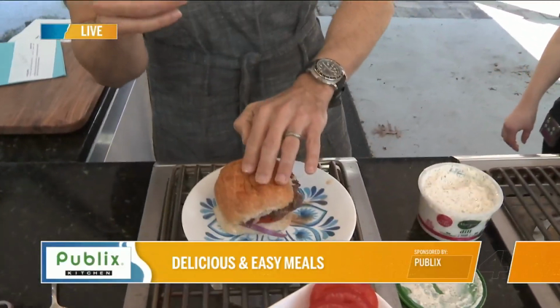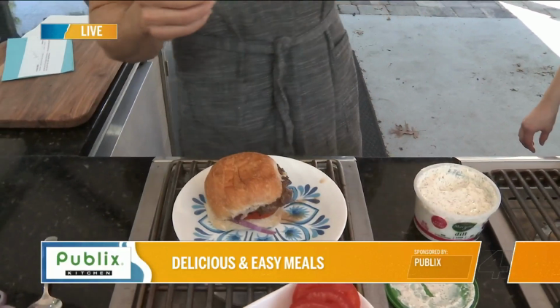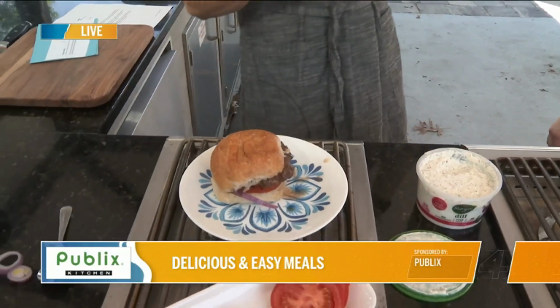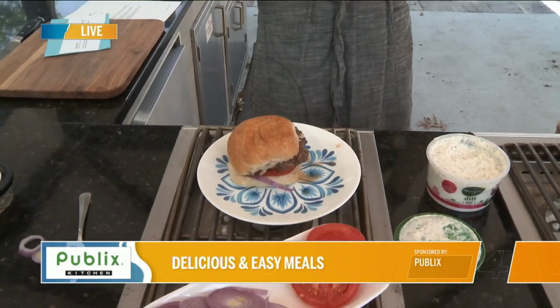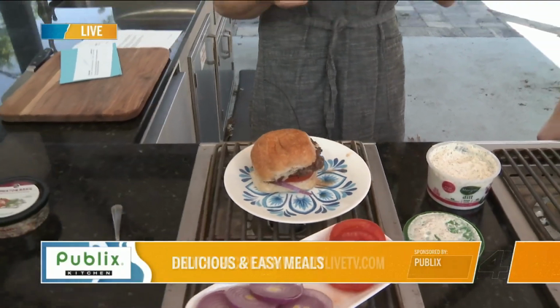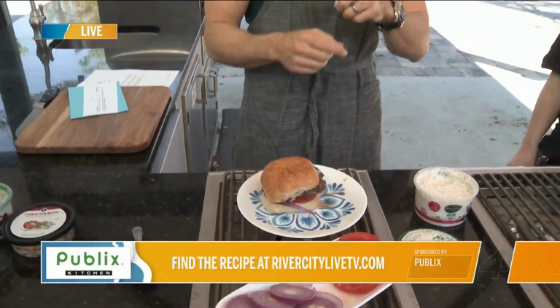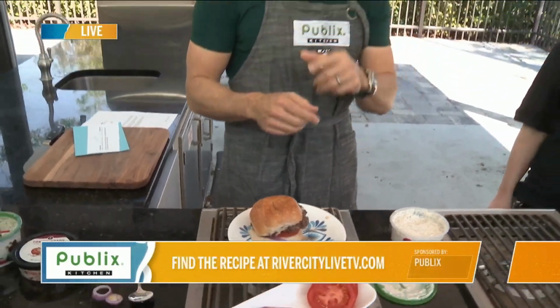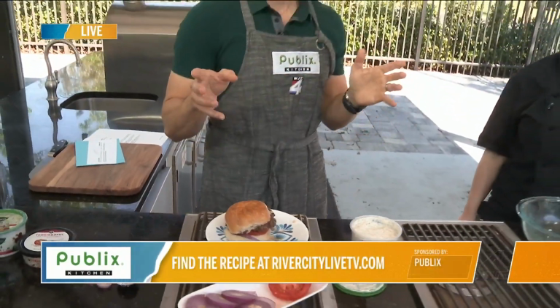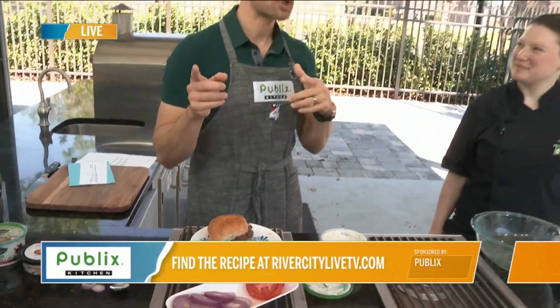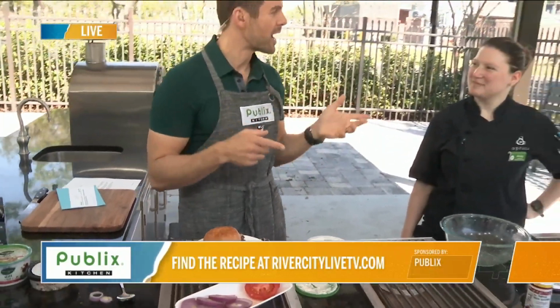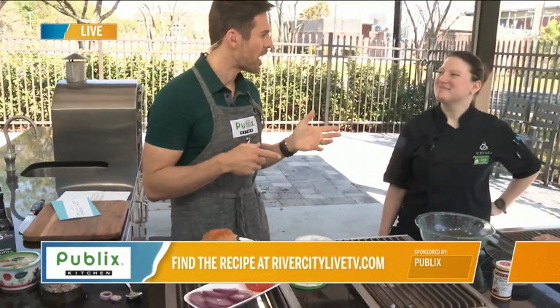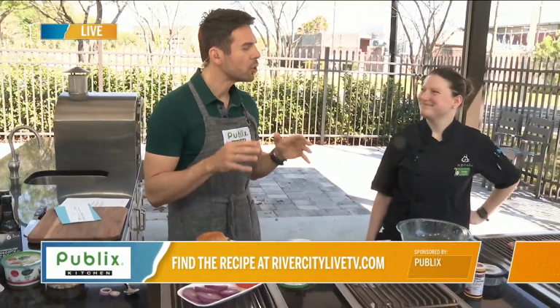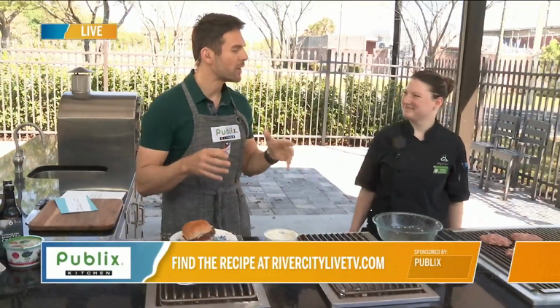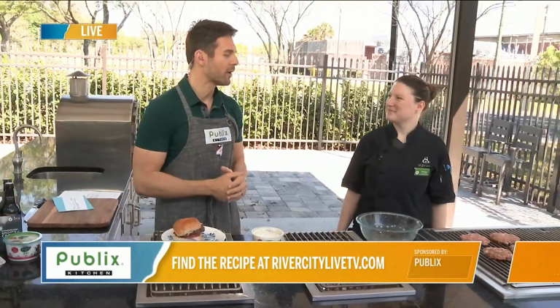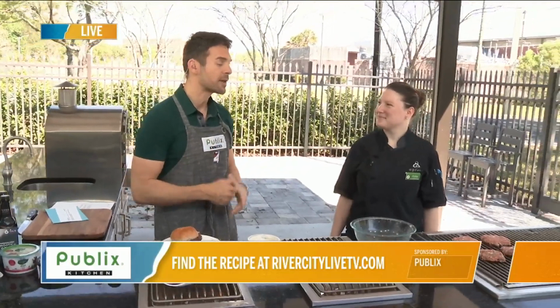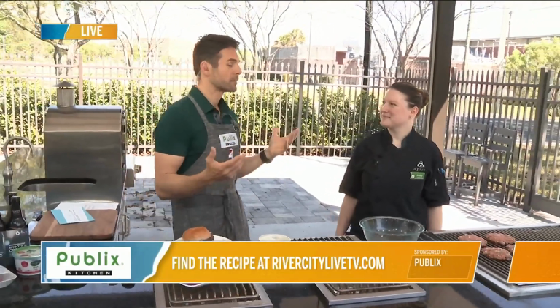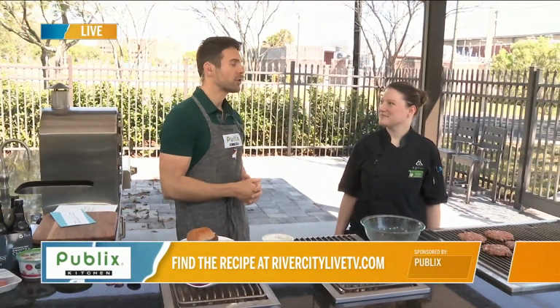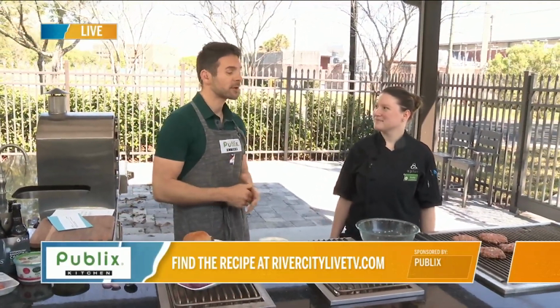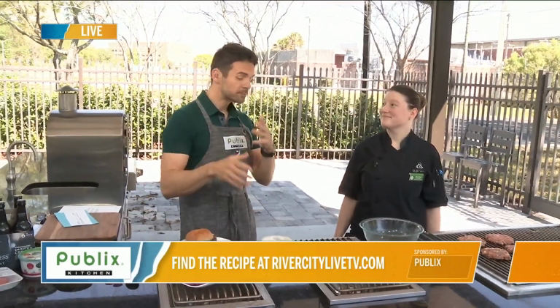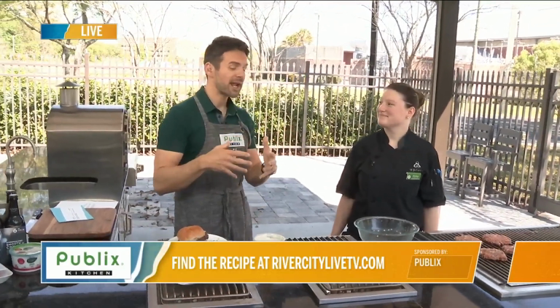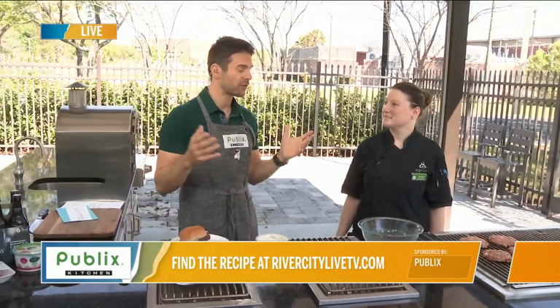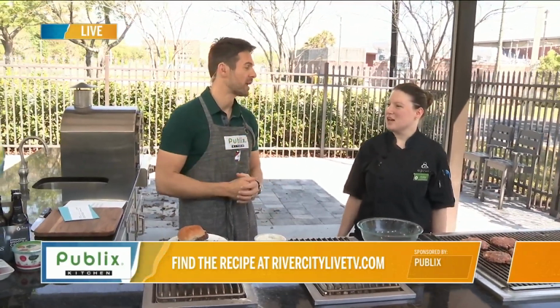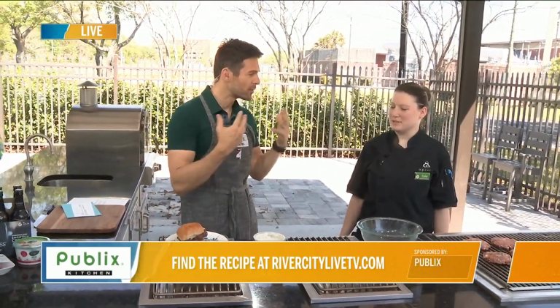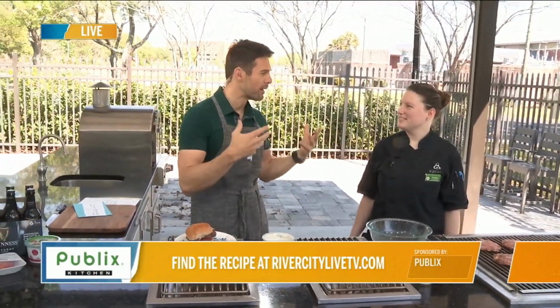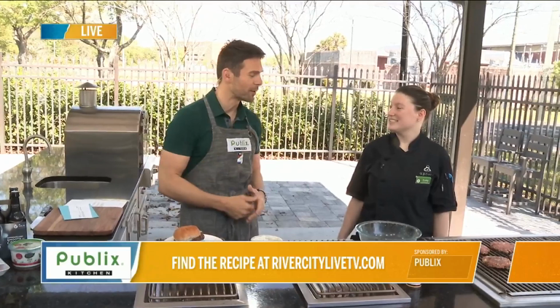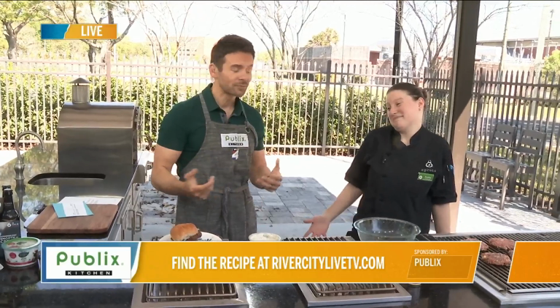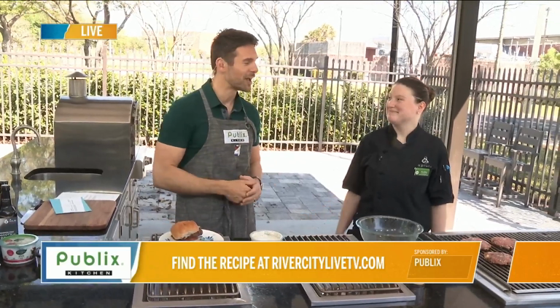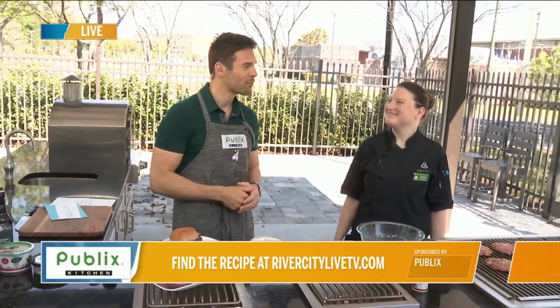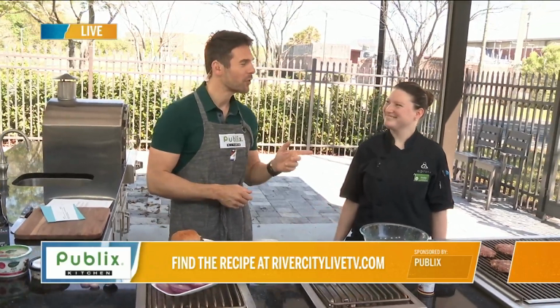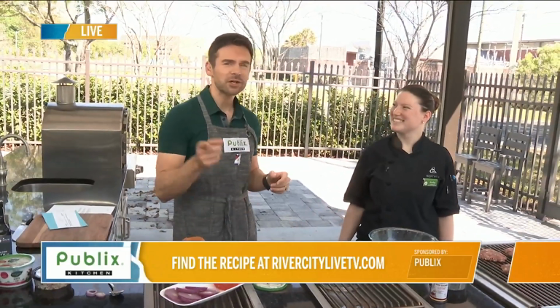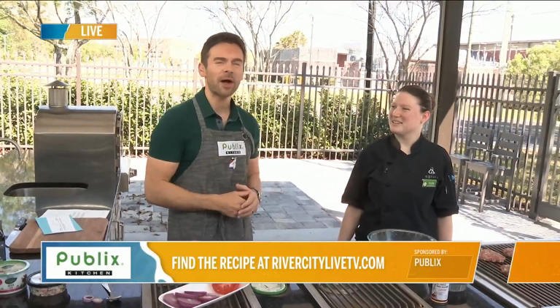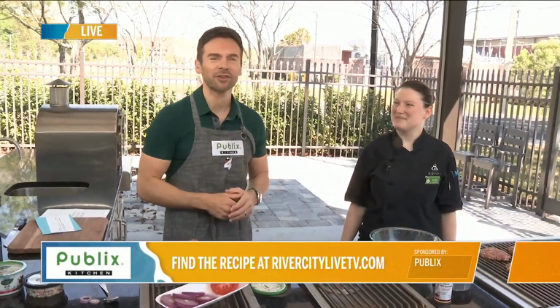To learn more, go to Publix.com. And don't forget about the cooking class coming up — Cooking with Olives — which is very creative because it enhances the flavor of everything. Sorry I'm talking with my mouth a little here, but it's a really good hamburger. Stick around, more to come right after this.